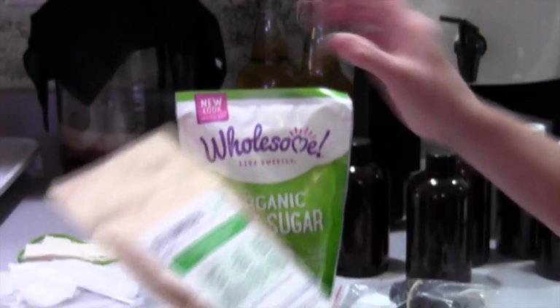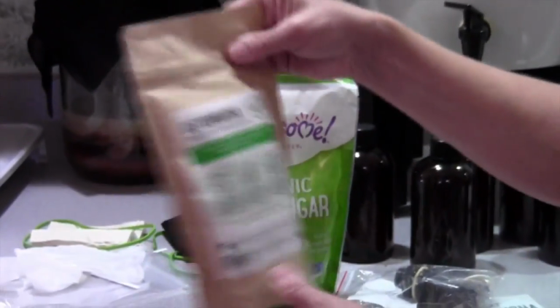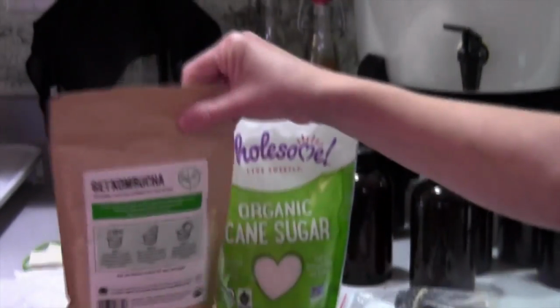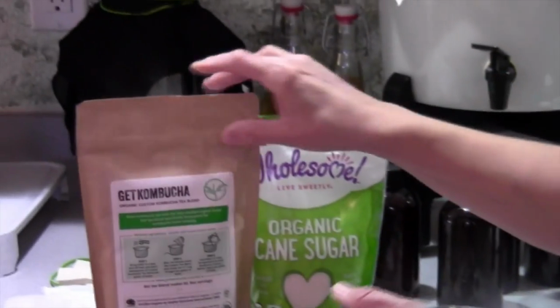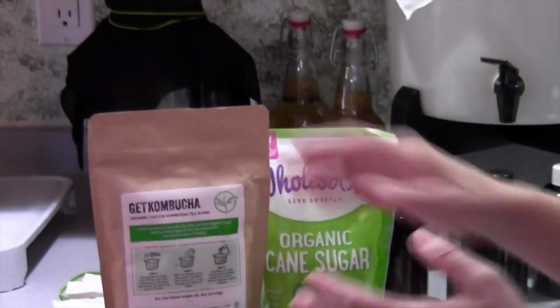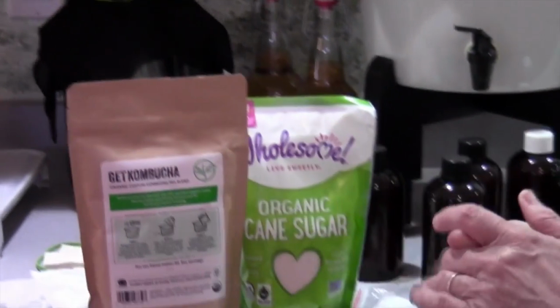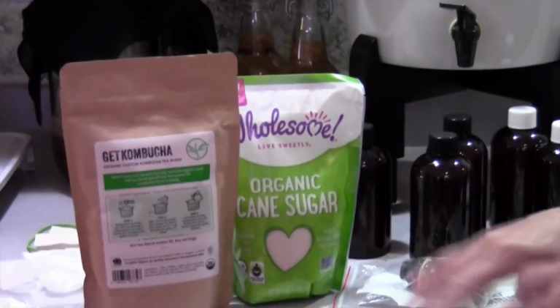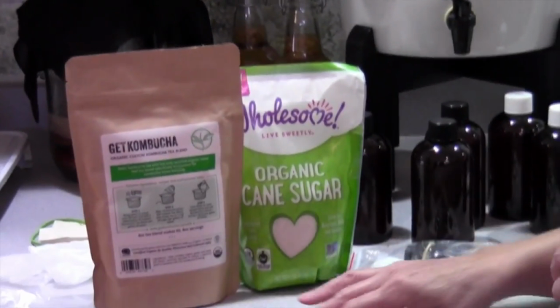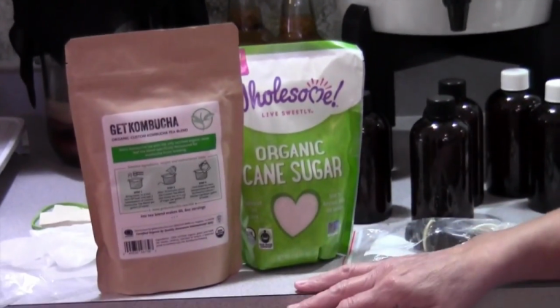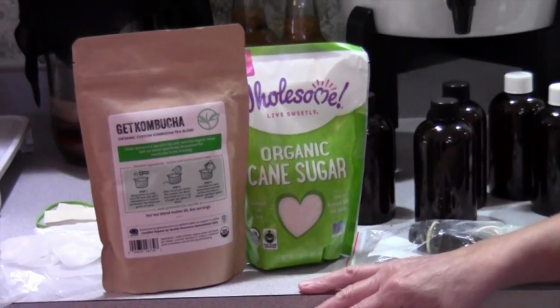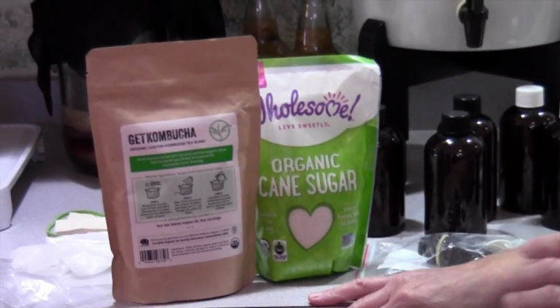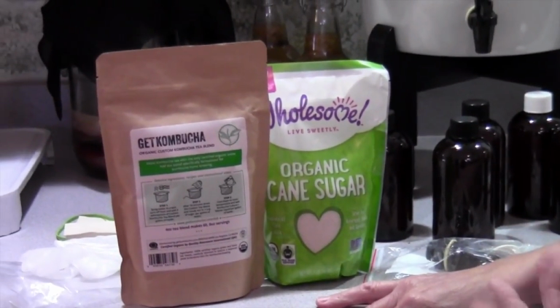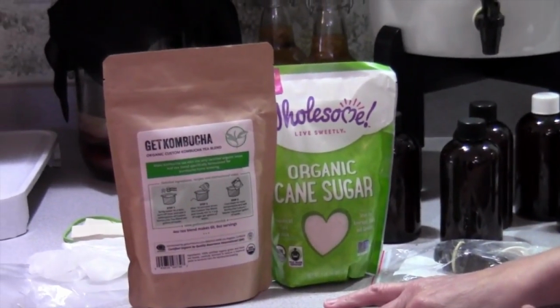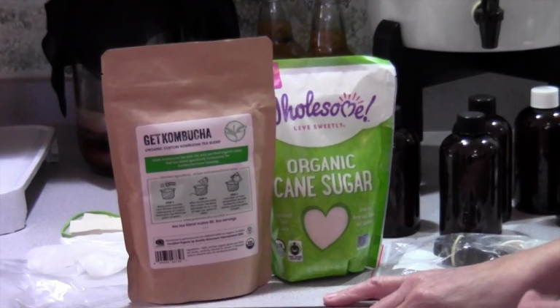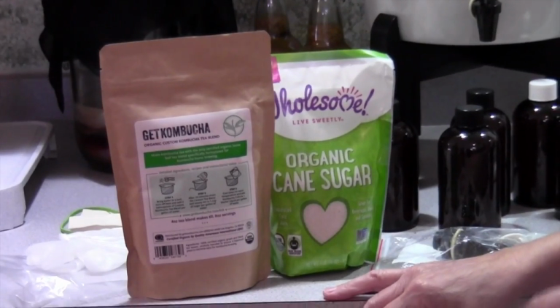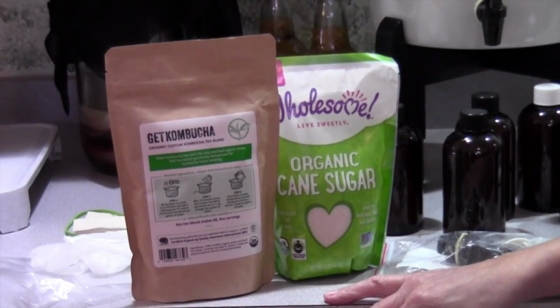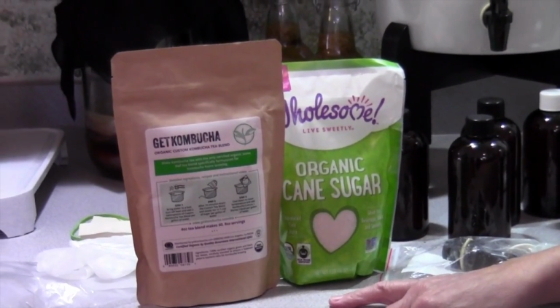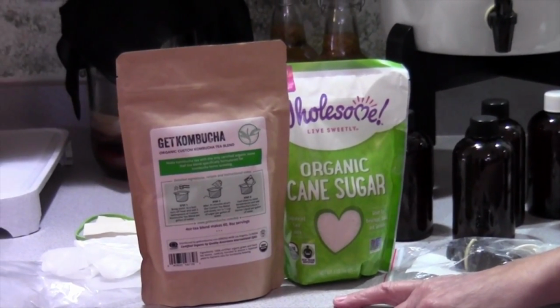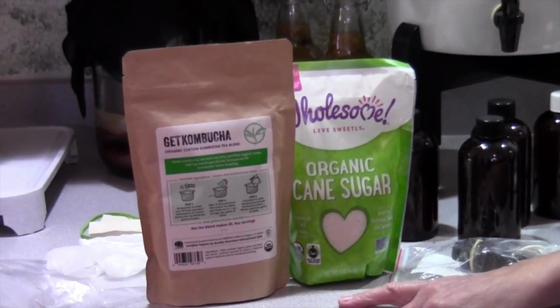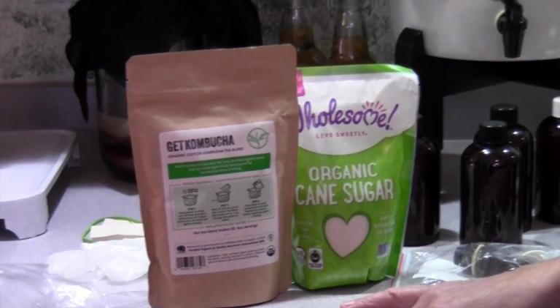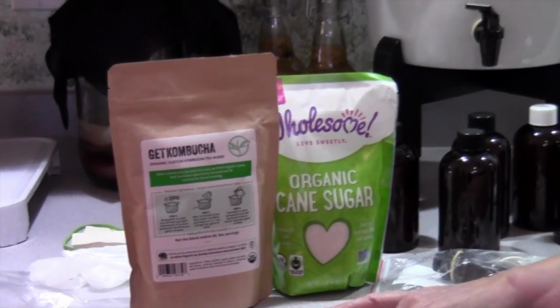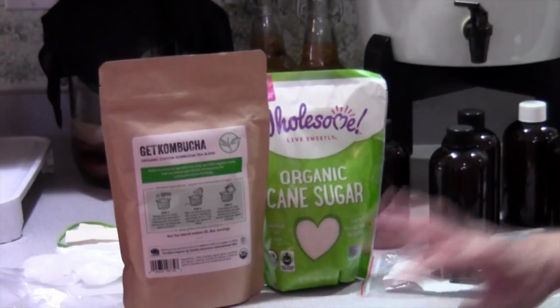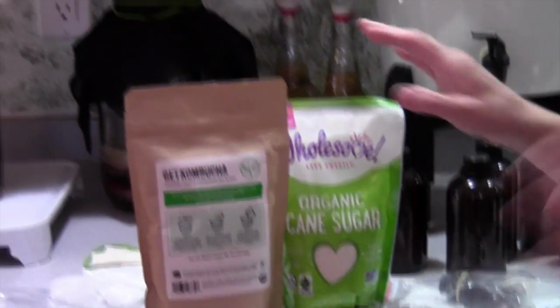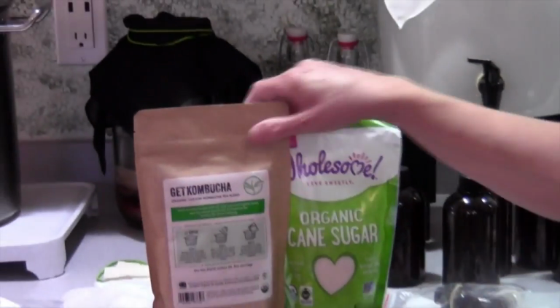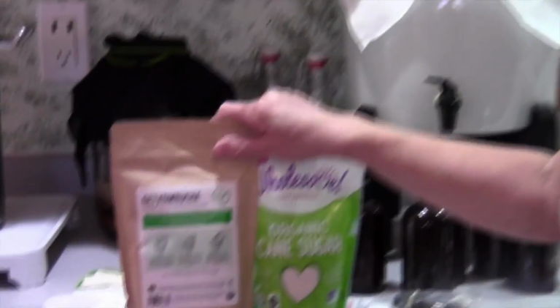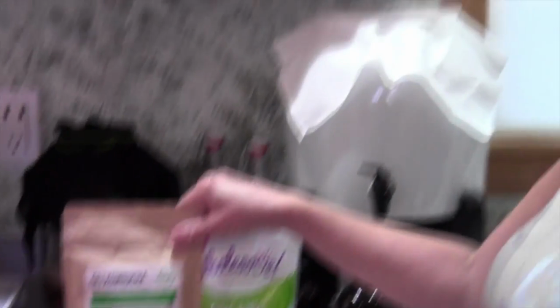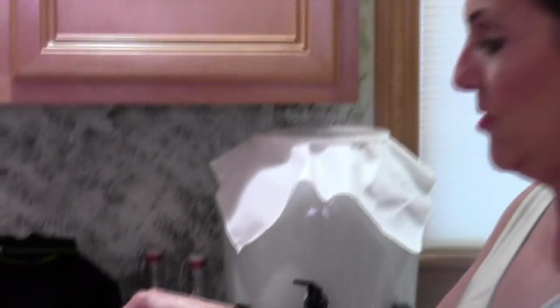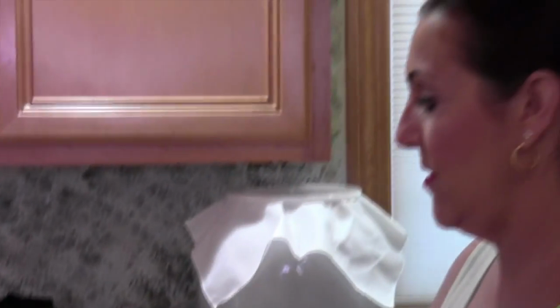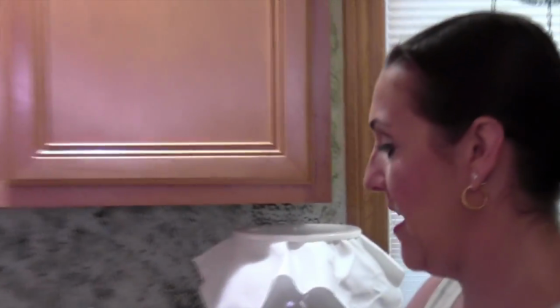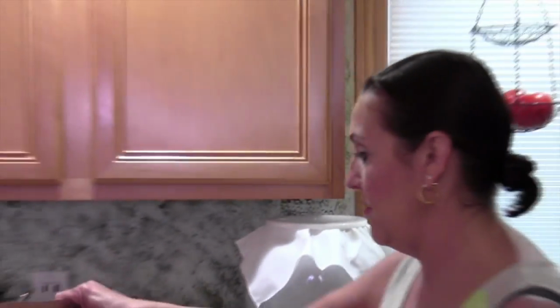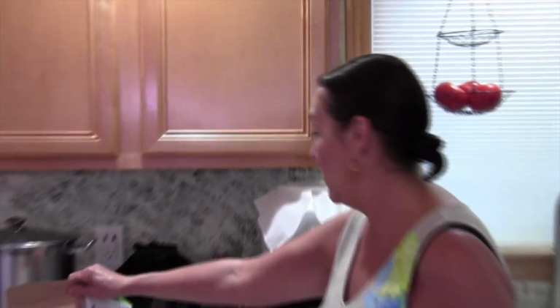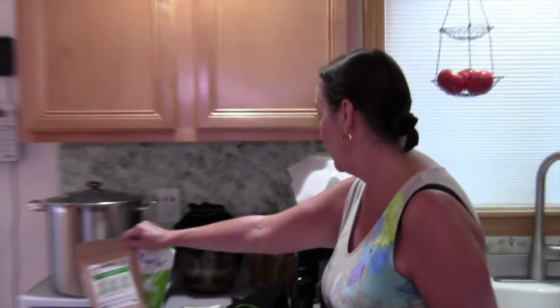Get Kombucha has a YouTube channel too and there are awesome things that you can watch. If you have any questions, their customer service is awesome, it's really good.